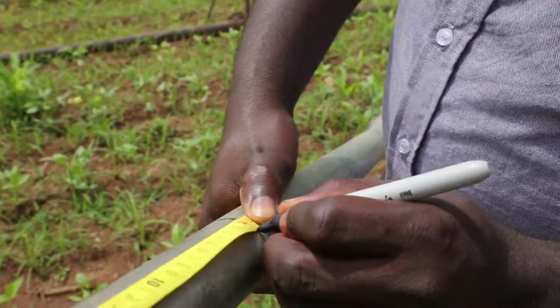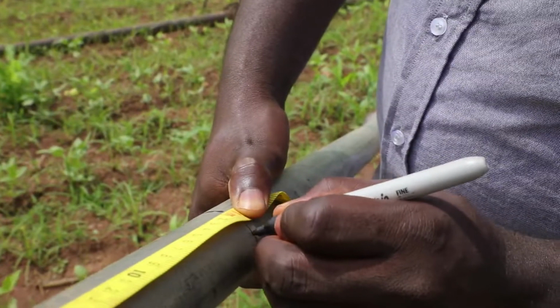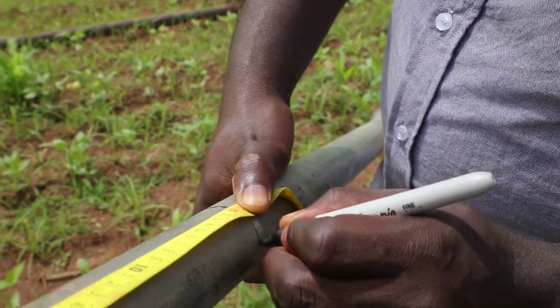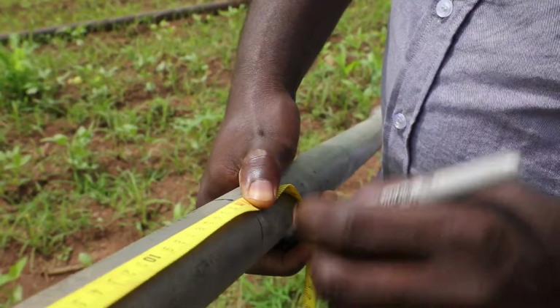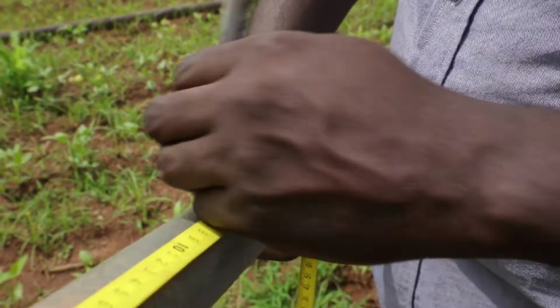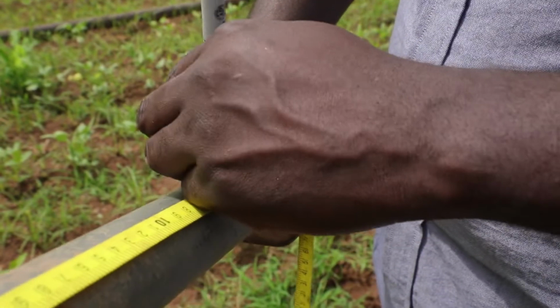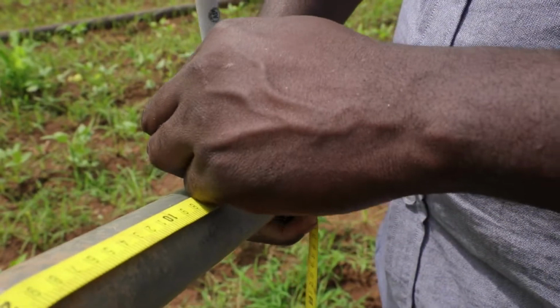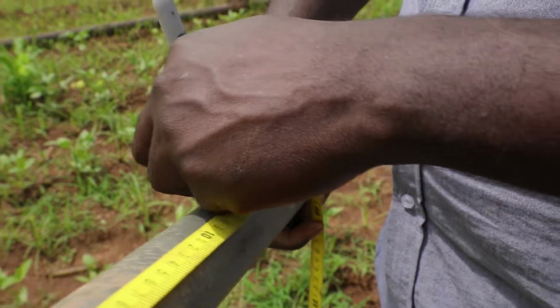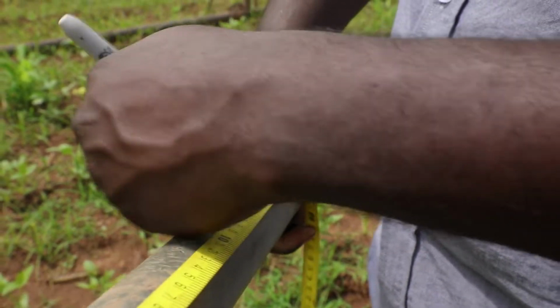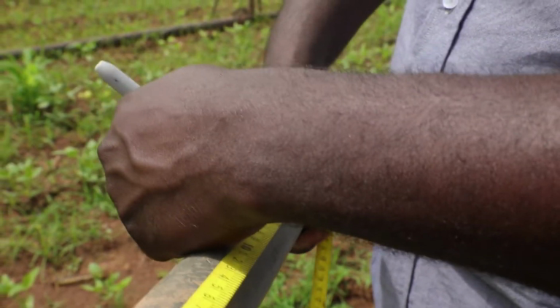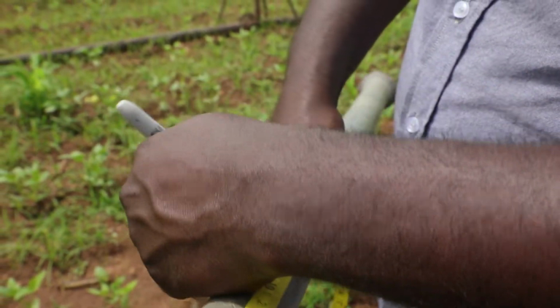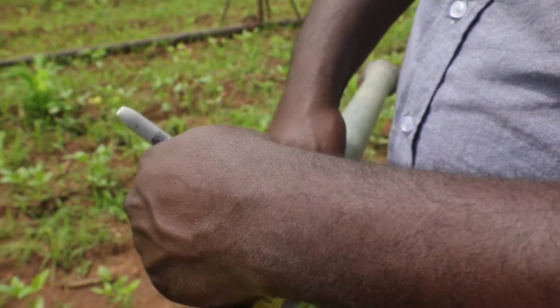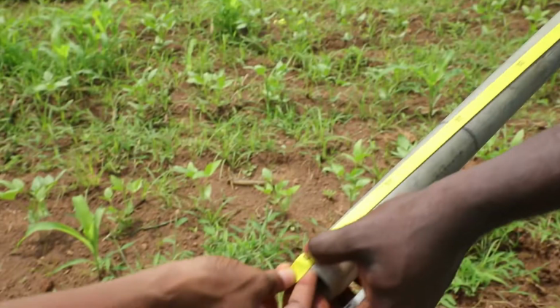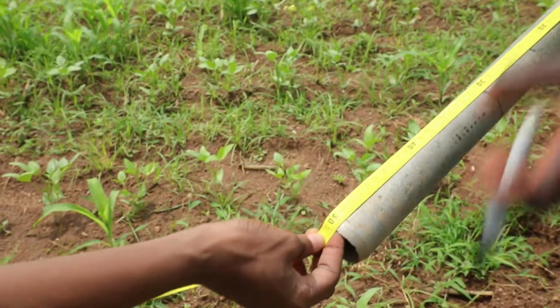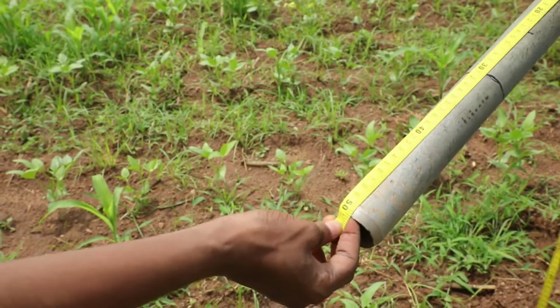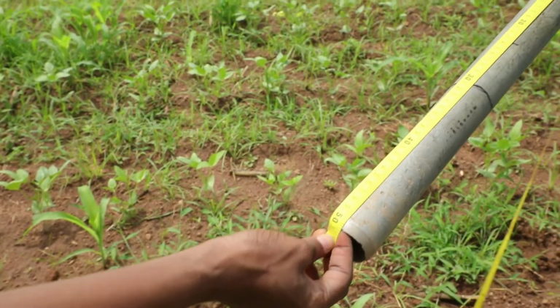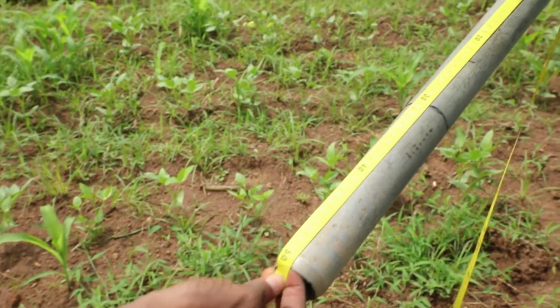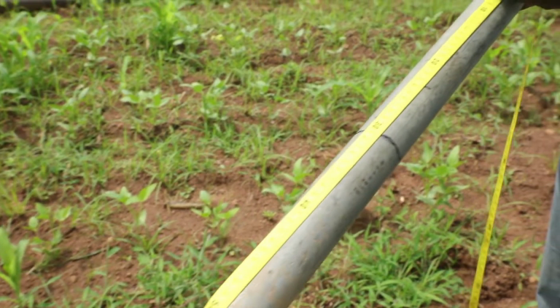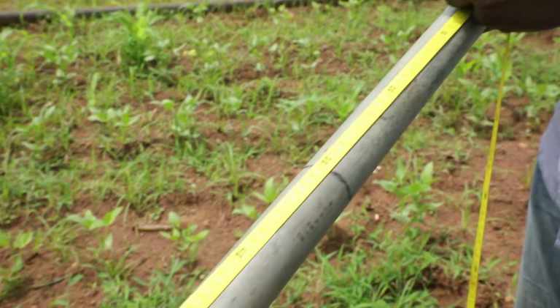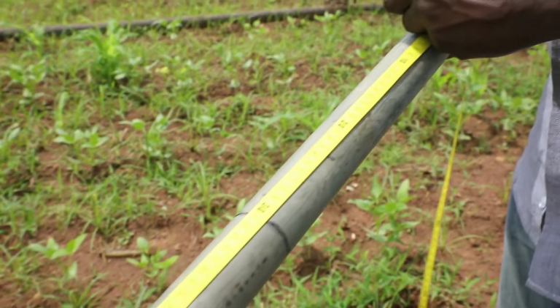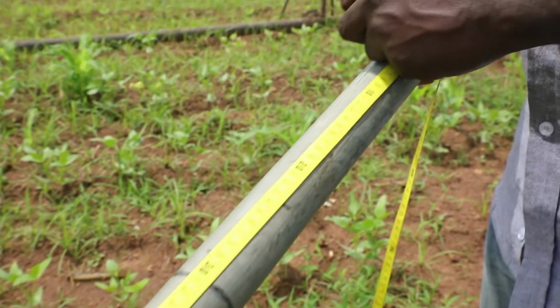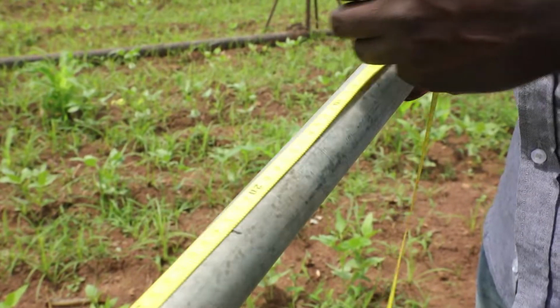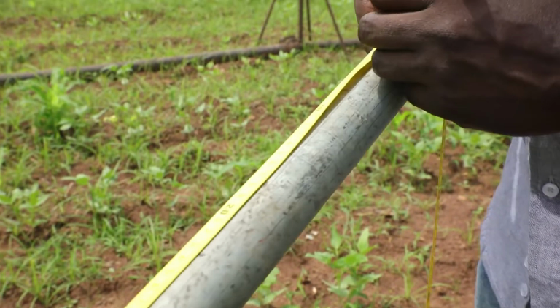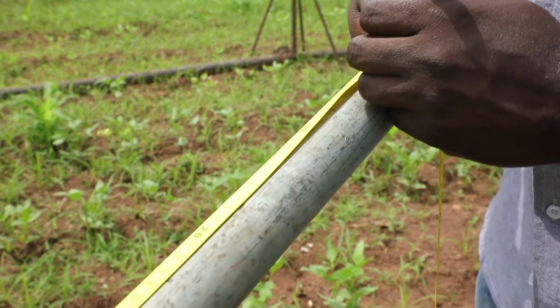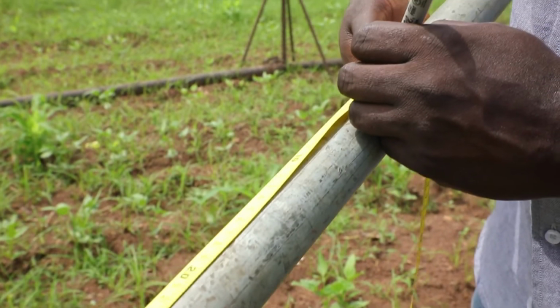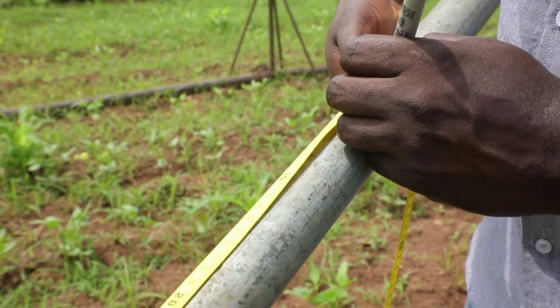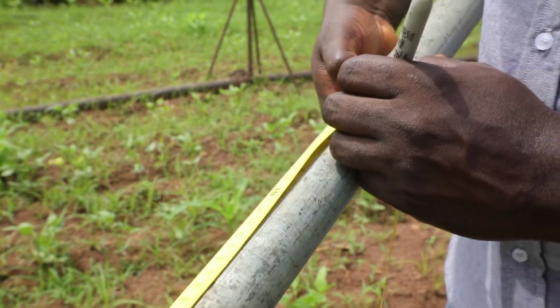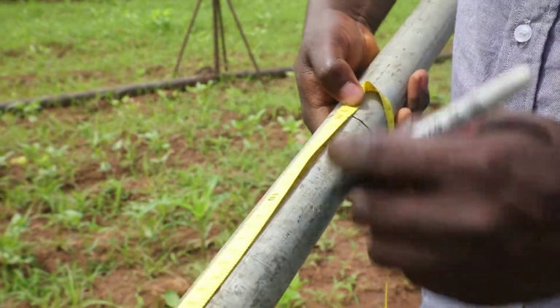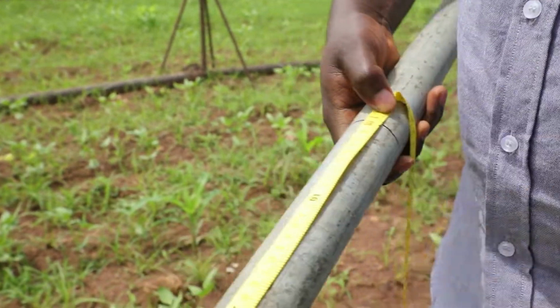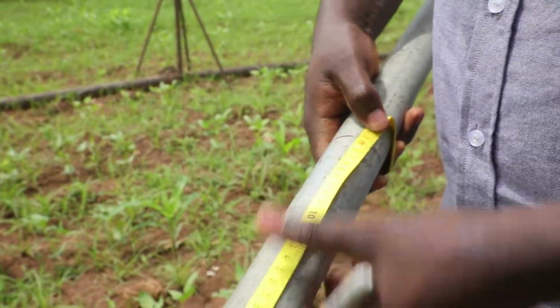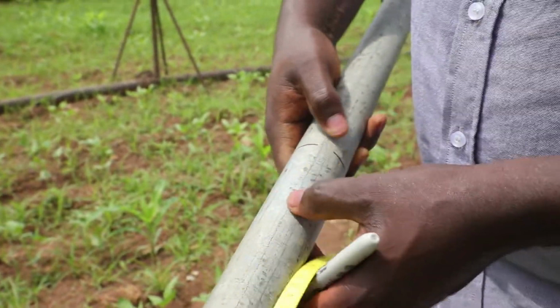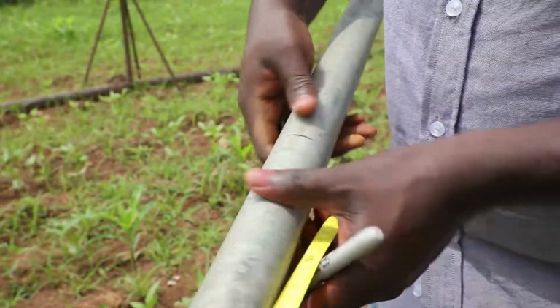Use the permanent marker to mark the pipe at 20 cm and 50 cm. The 20 cm mark shows the depth from which the topsoil sample will be collected. Subsoil will be collected from a depth of 50 cm.